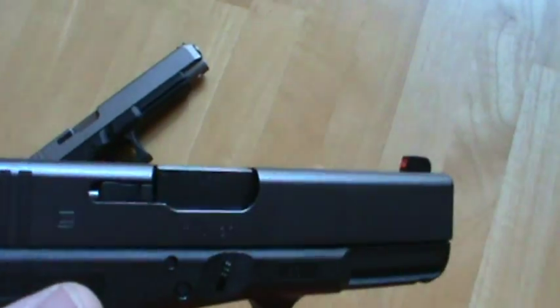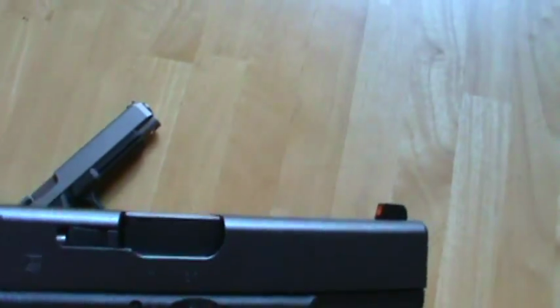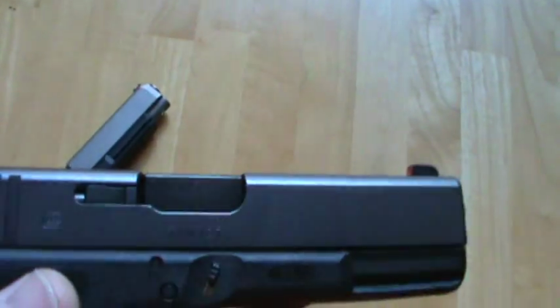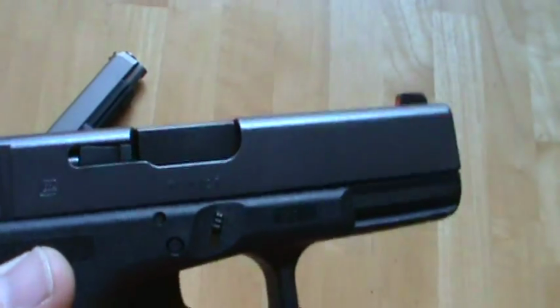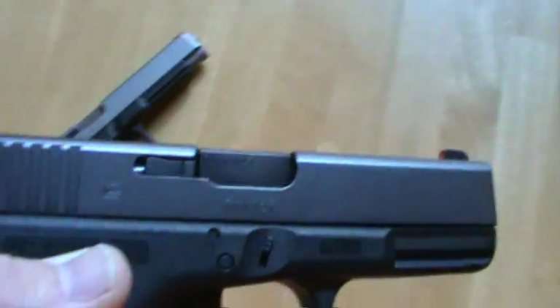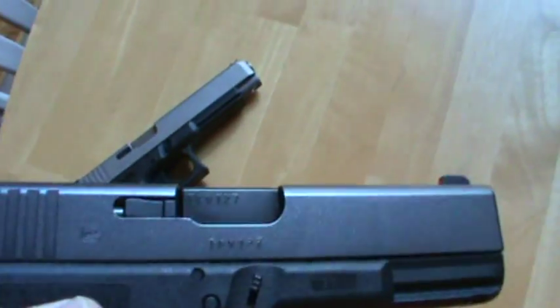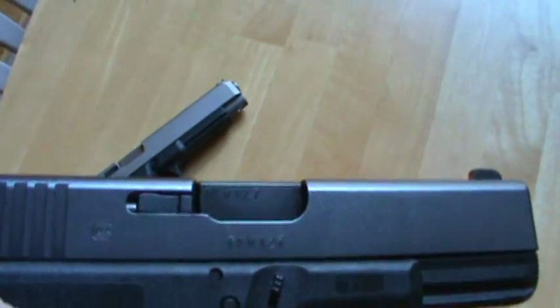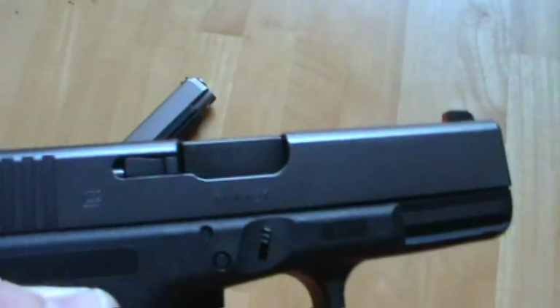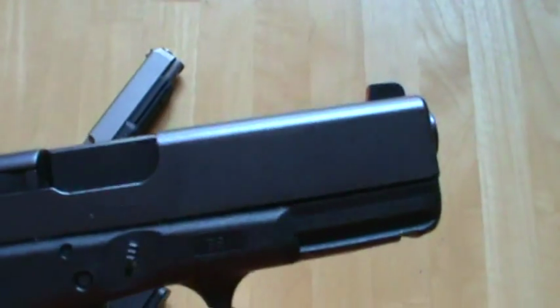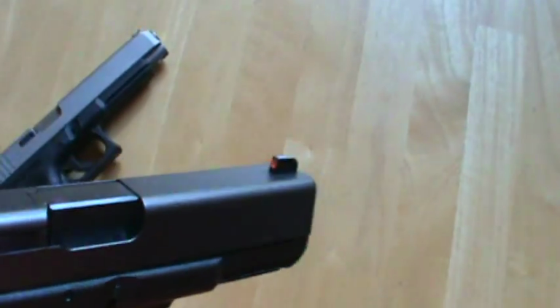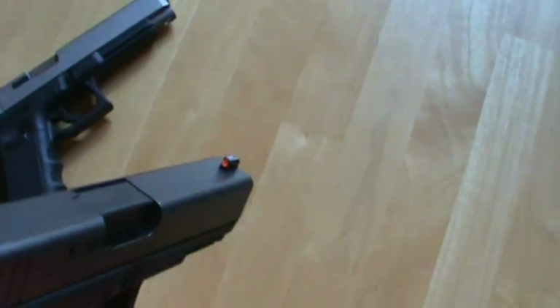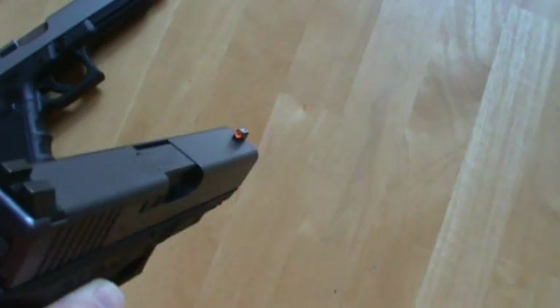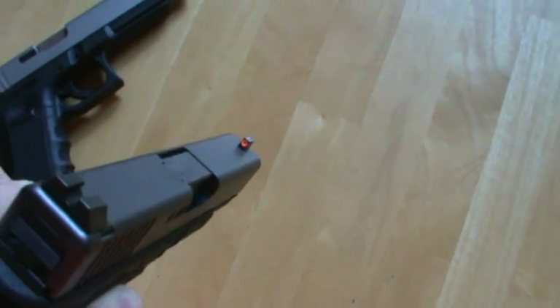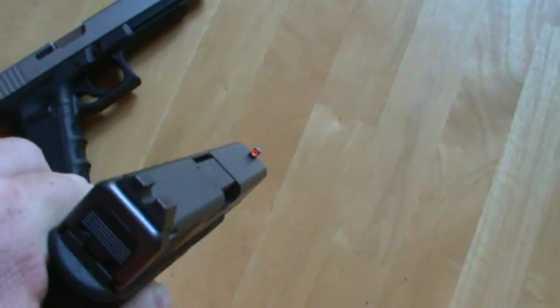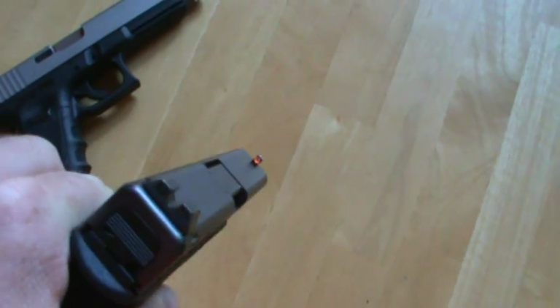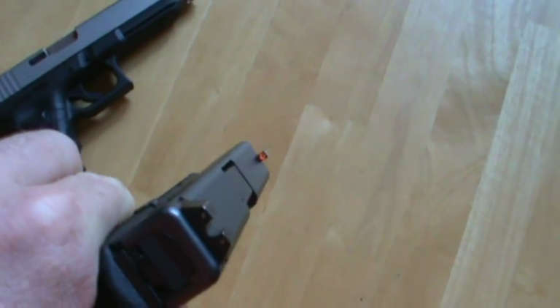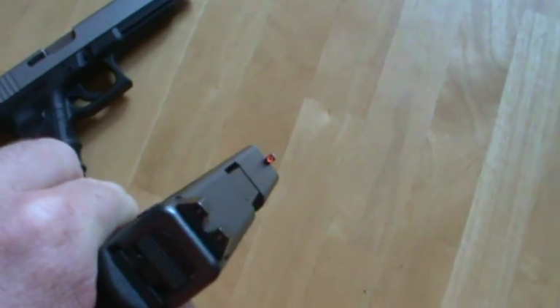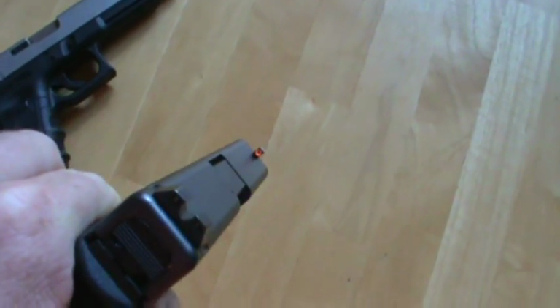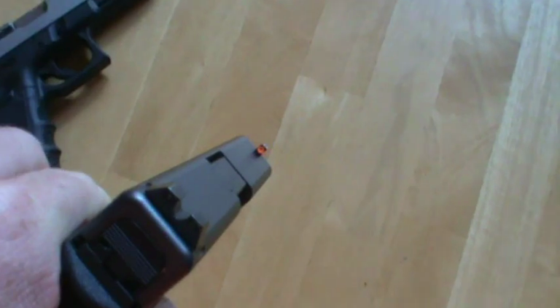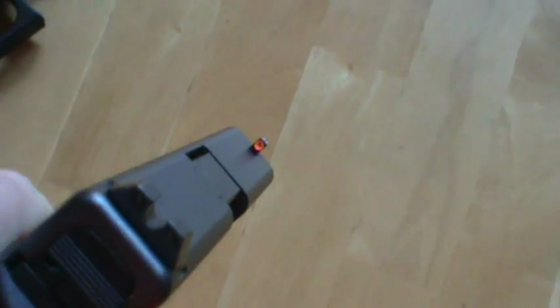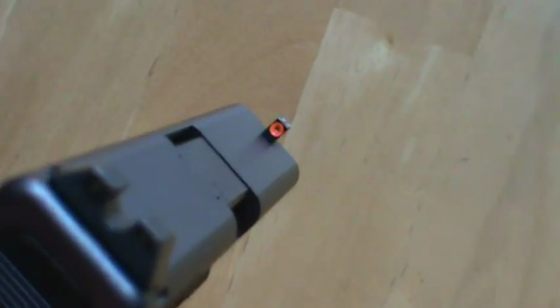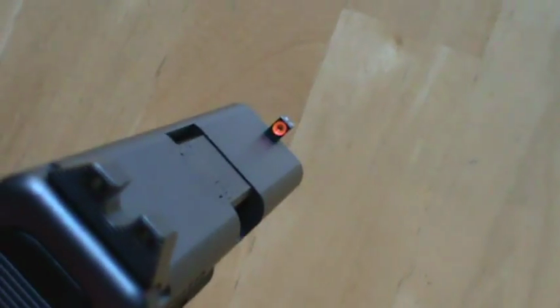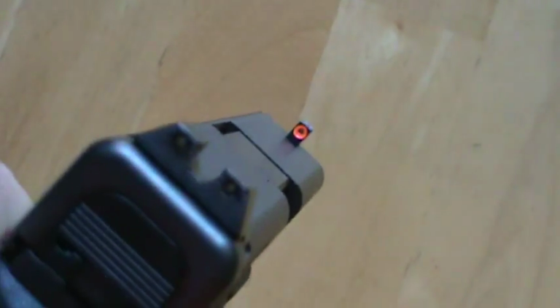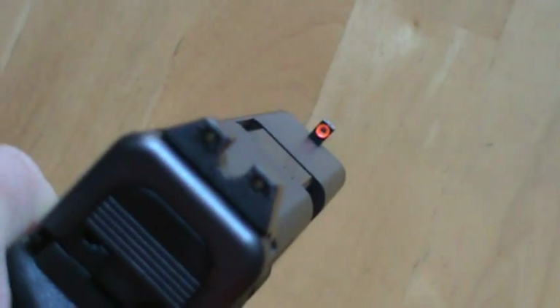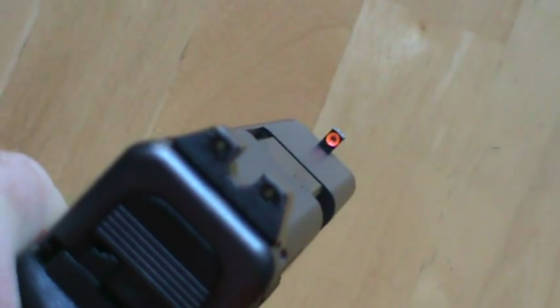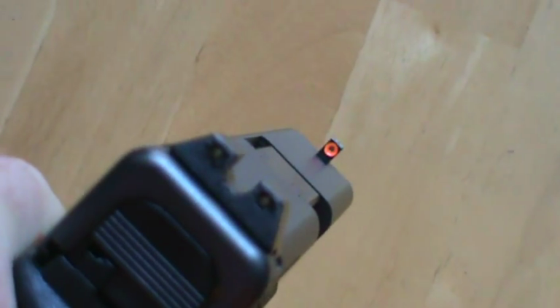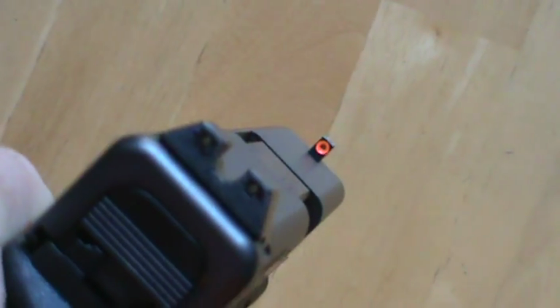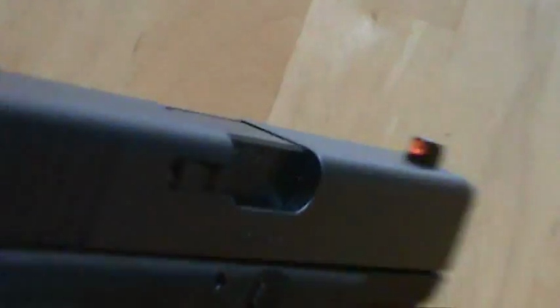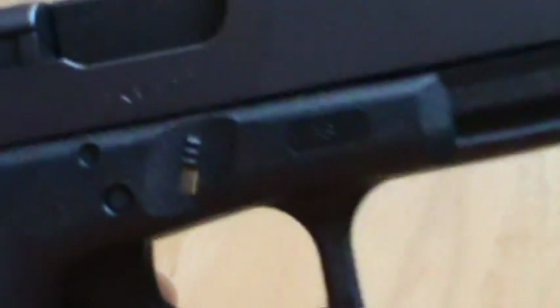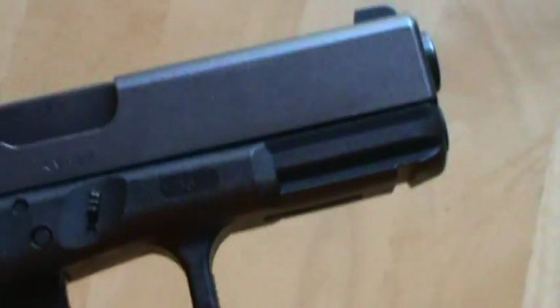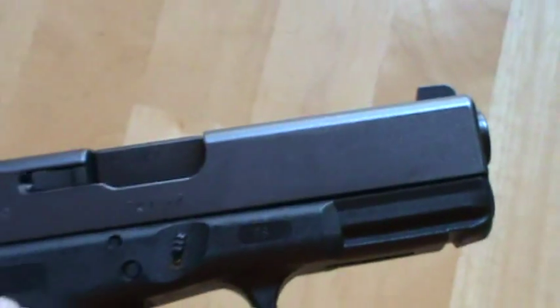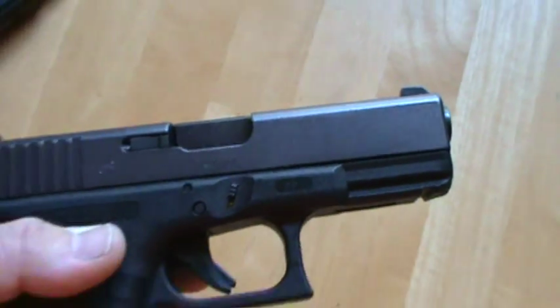I got the idea from seeing them on pistols on Range Time with Corey and Erica. You can watch their channel — it's a great channel with a lot of nice guns and a lot of different guns. But that's my 19, and that's what I want to carry every day right now.